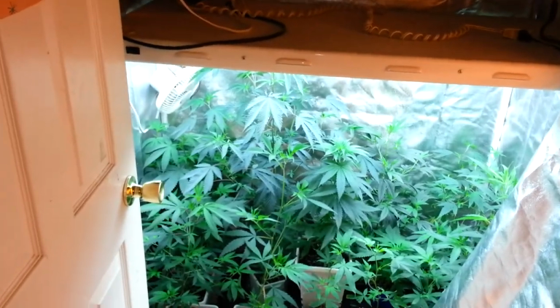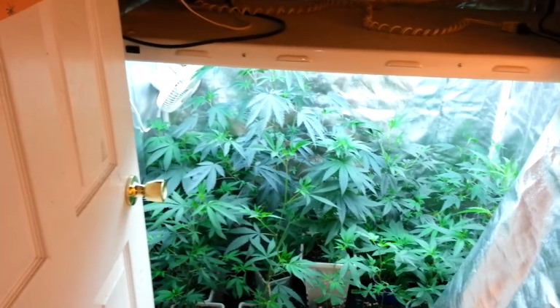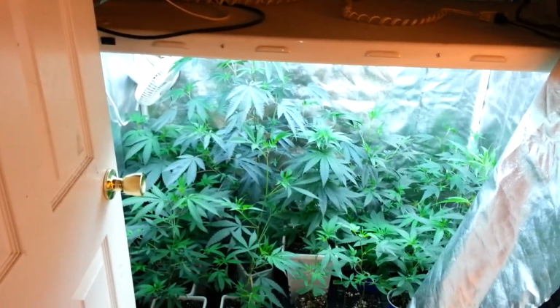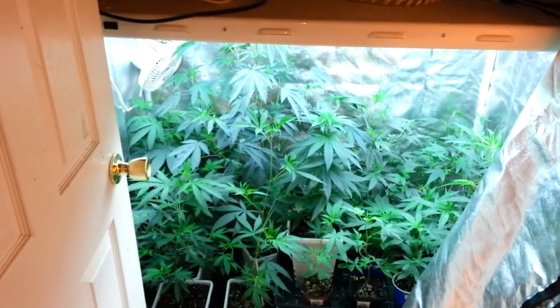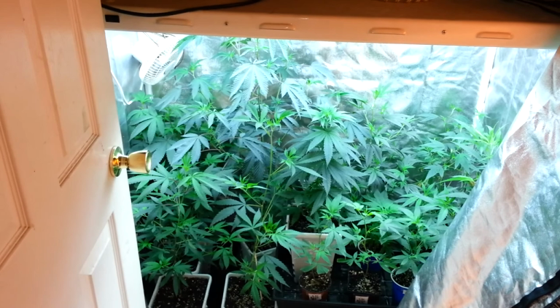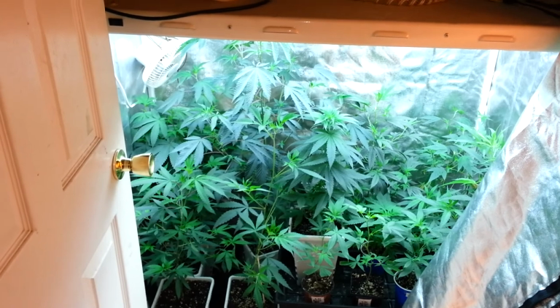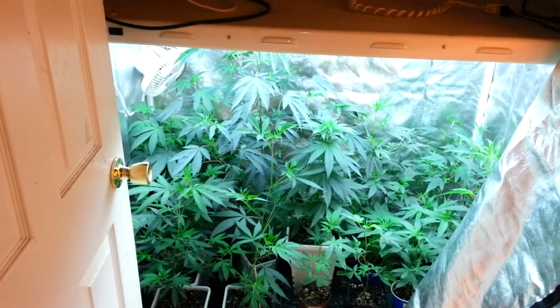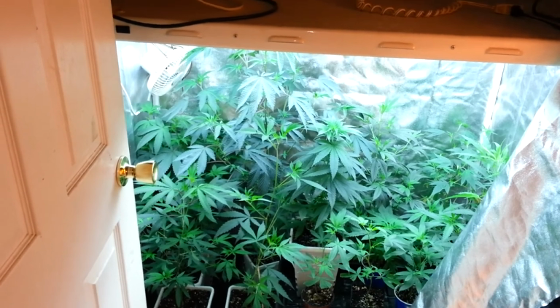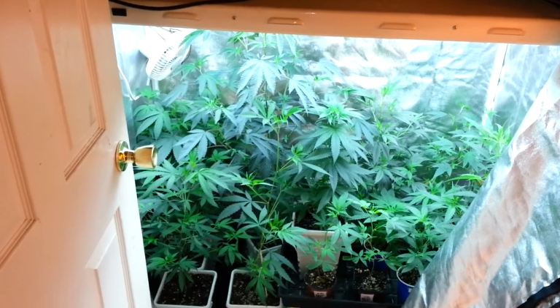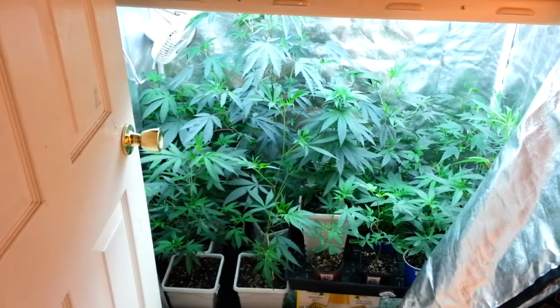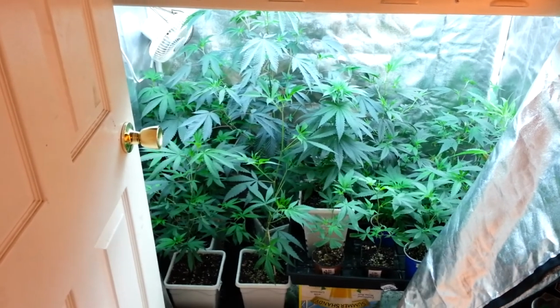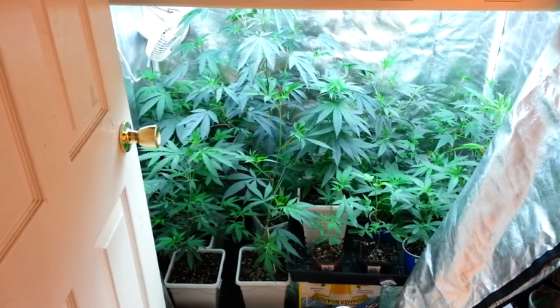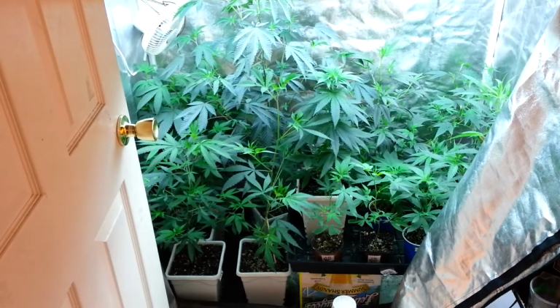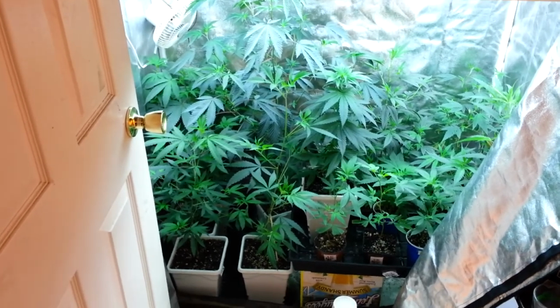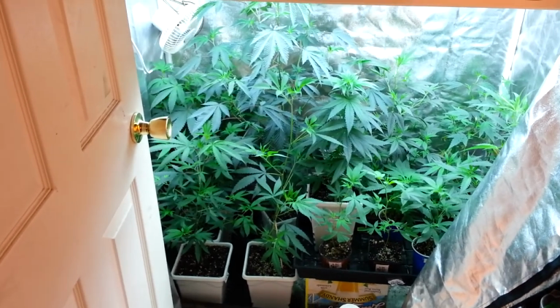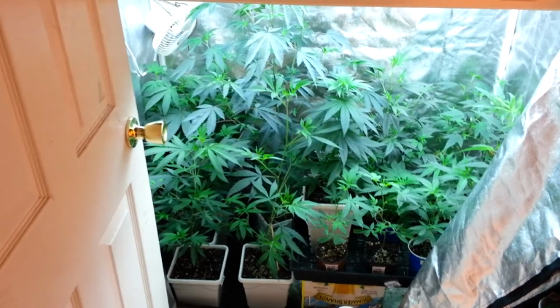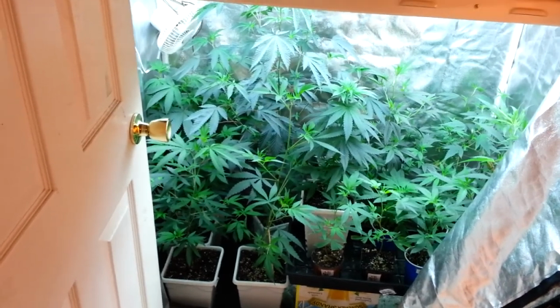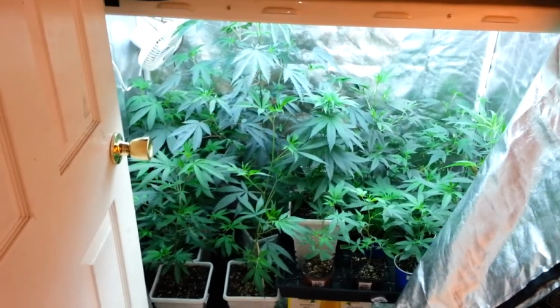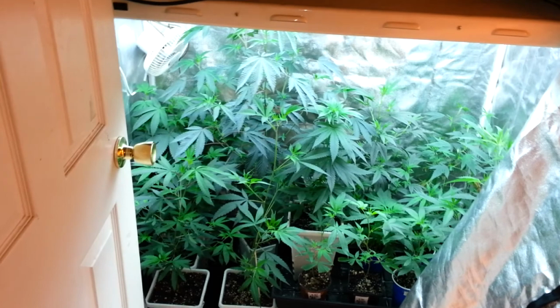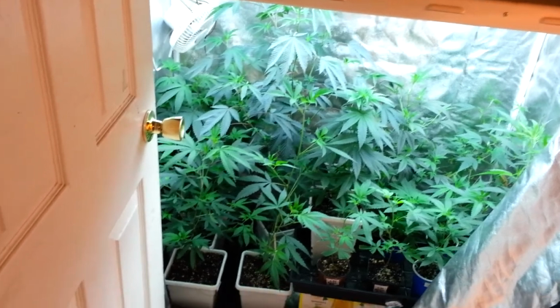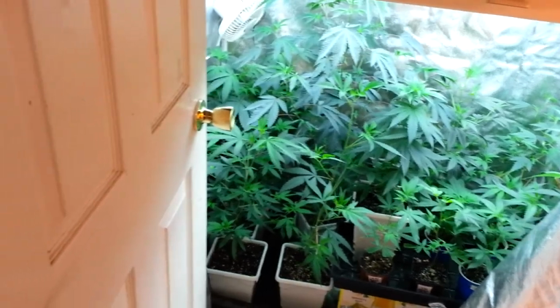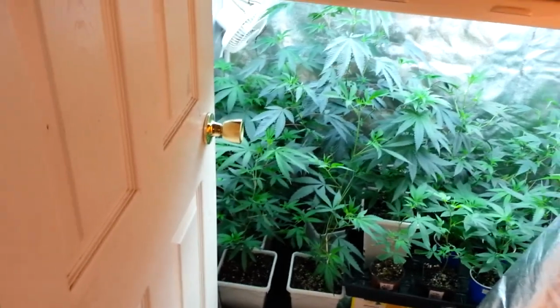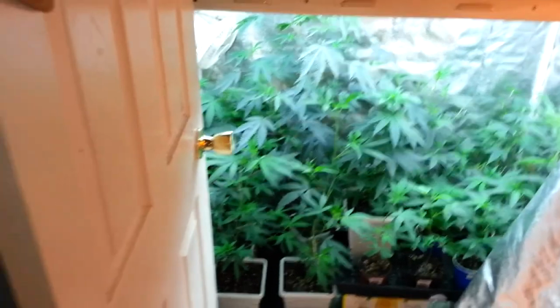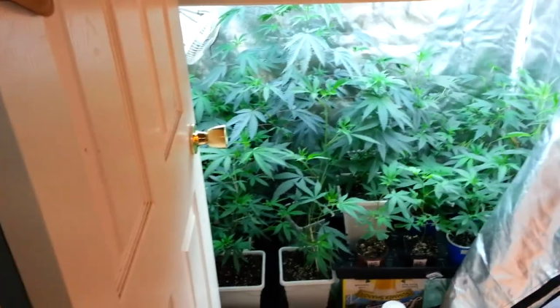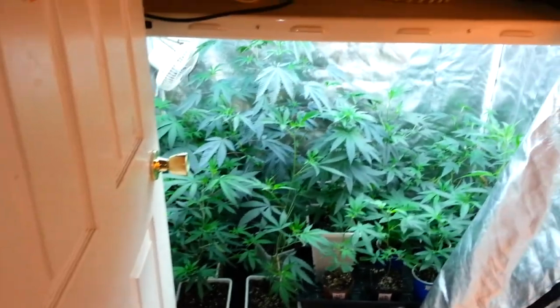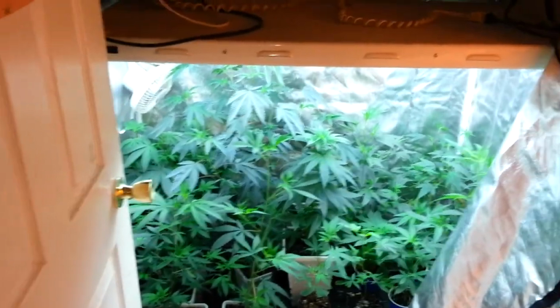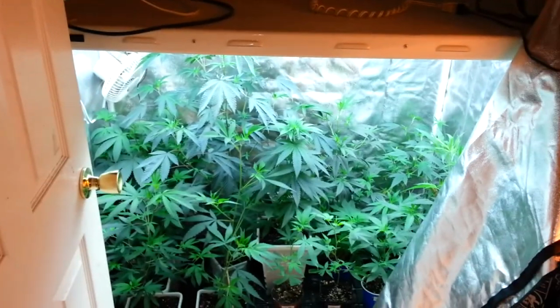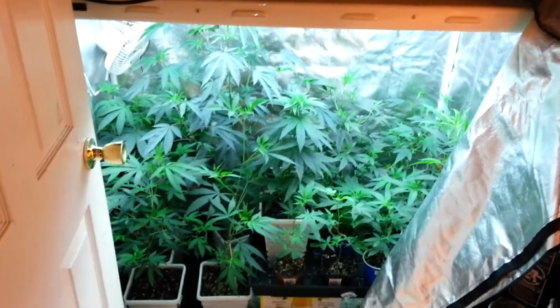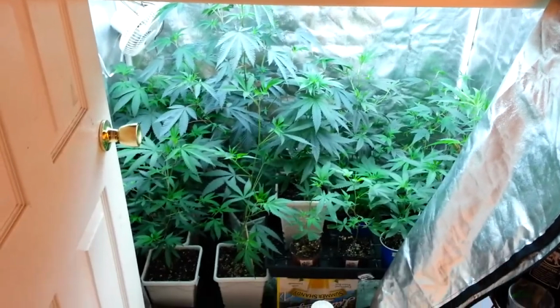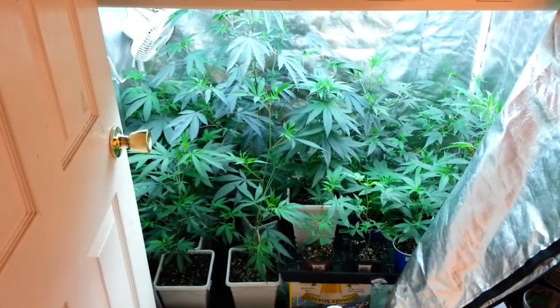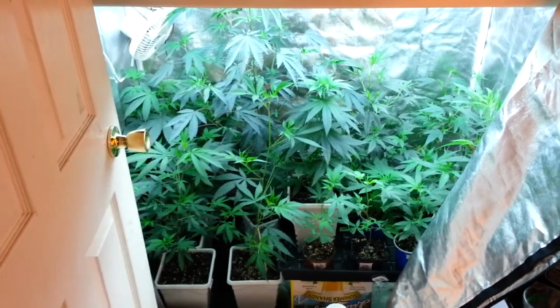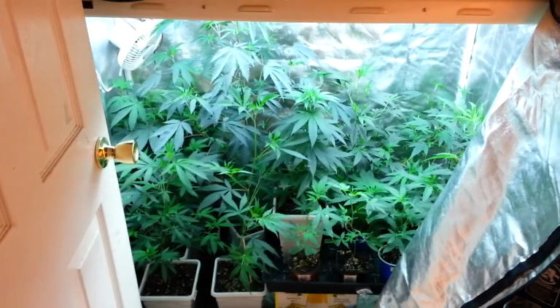This is my indoor veg tent. This is a 4x2 tent. There are currently 14 vegetating plants in here.